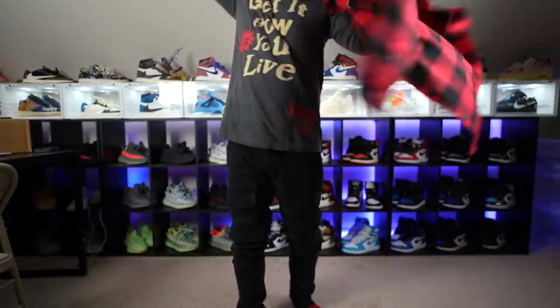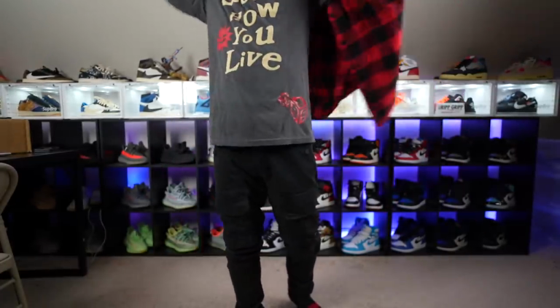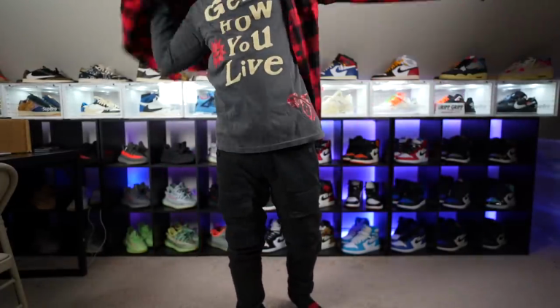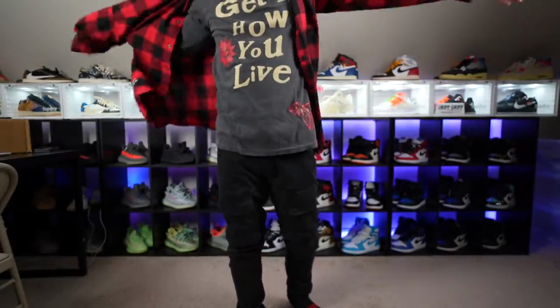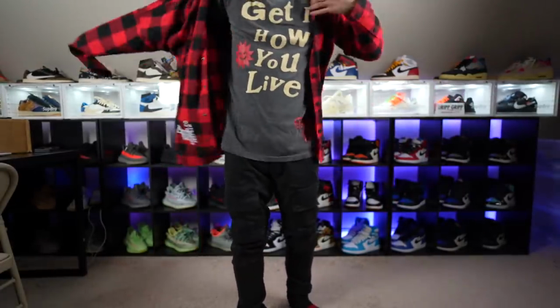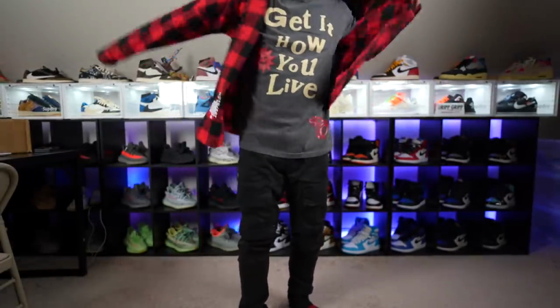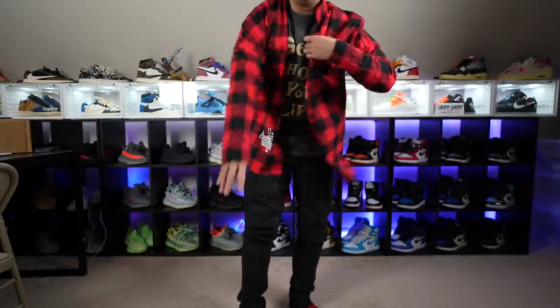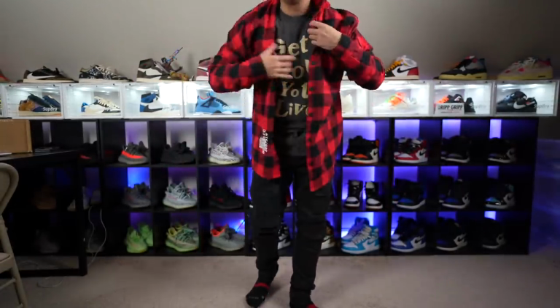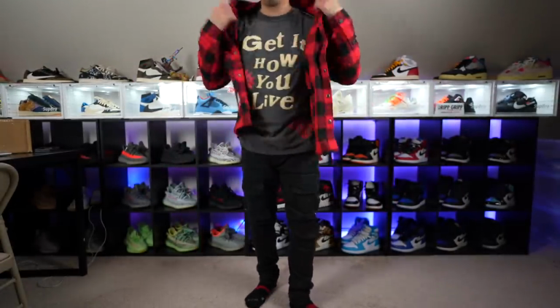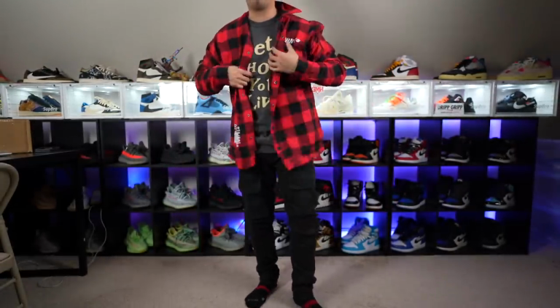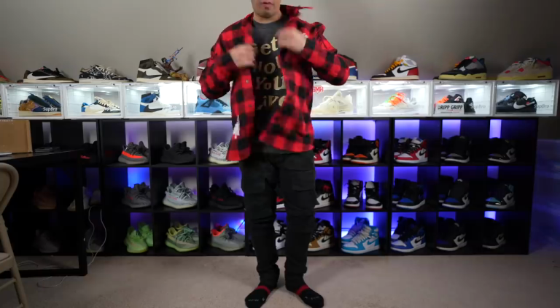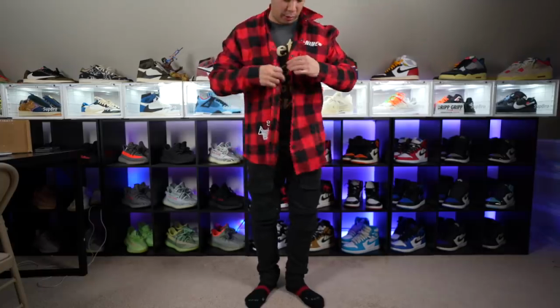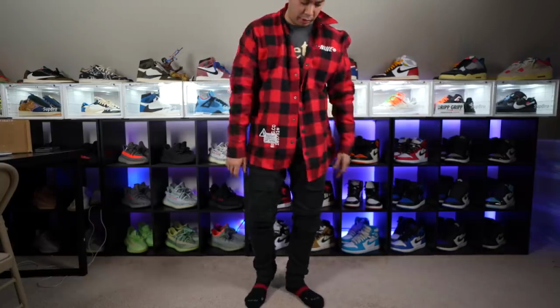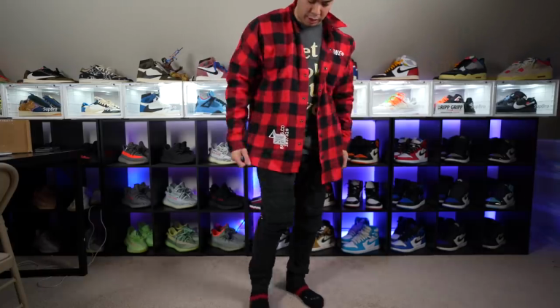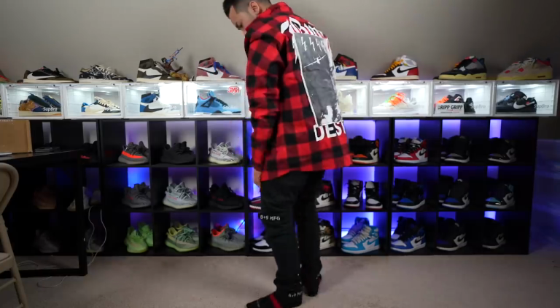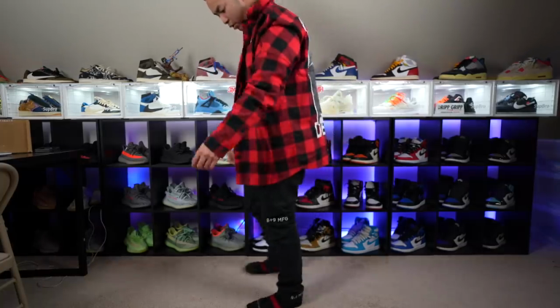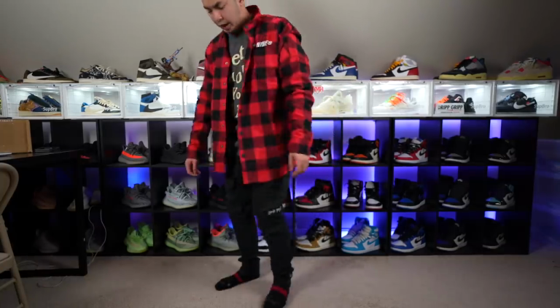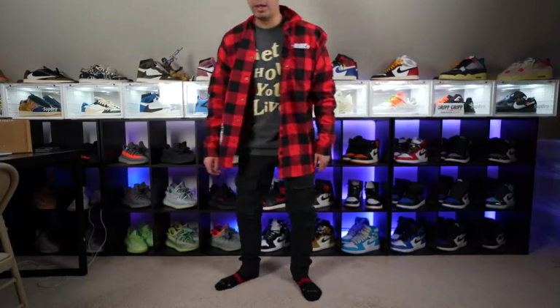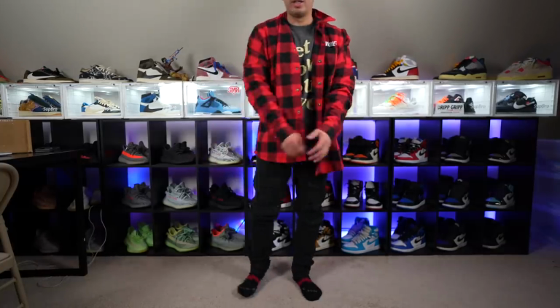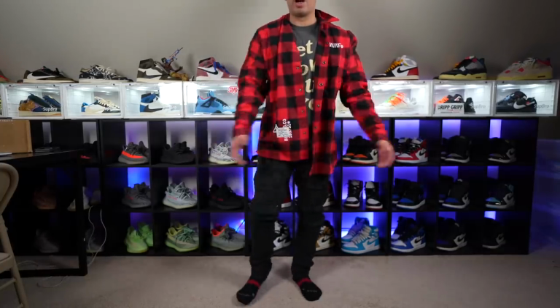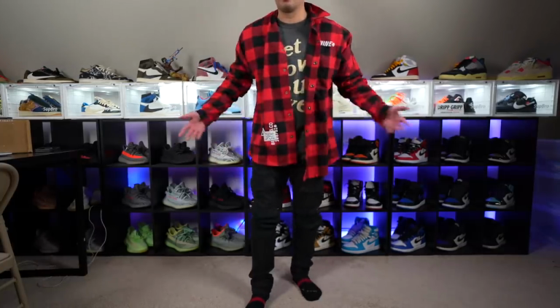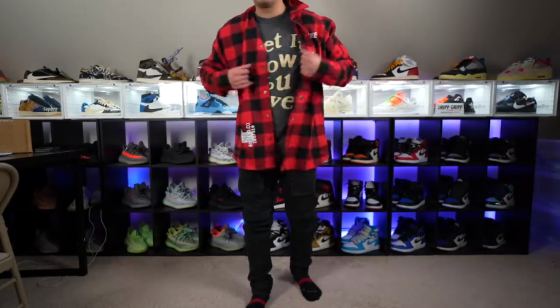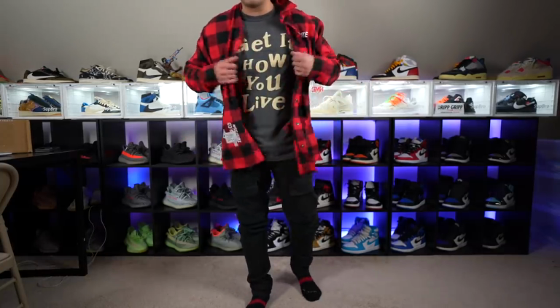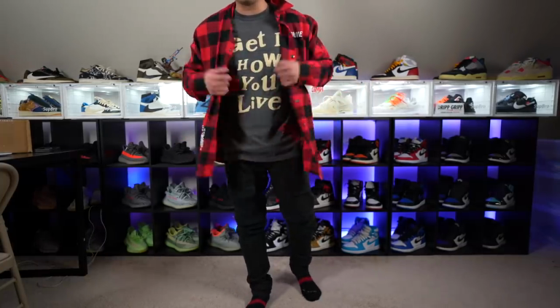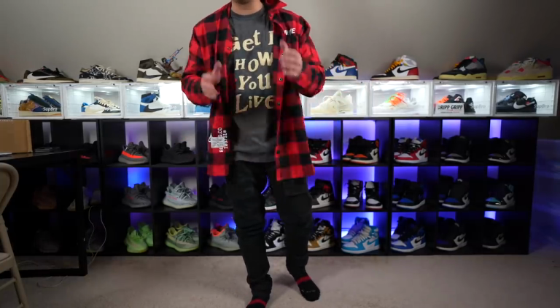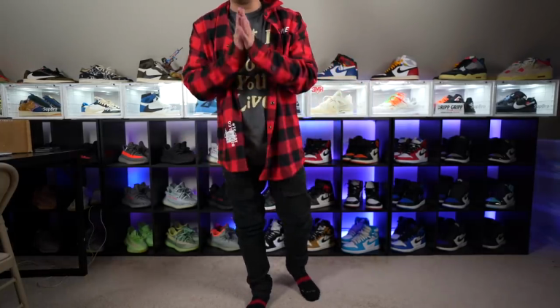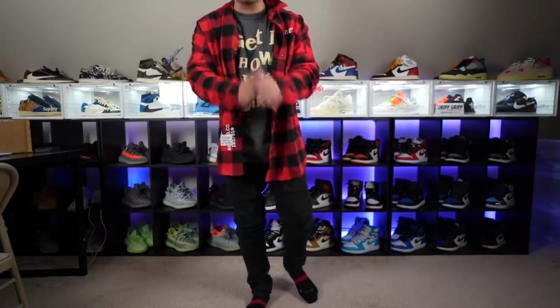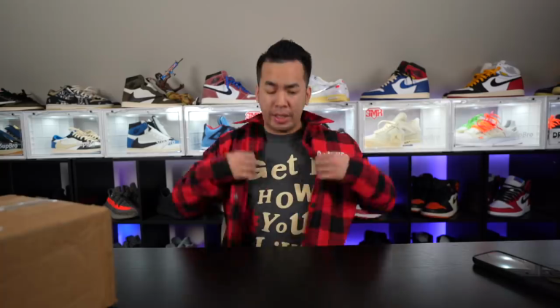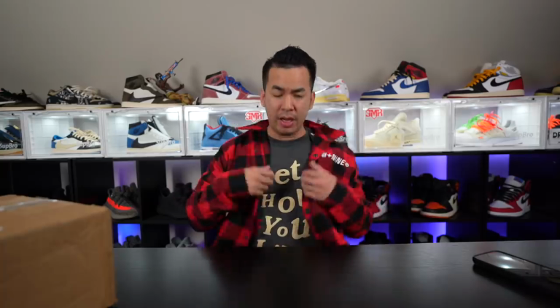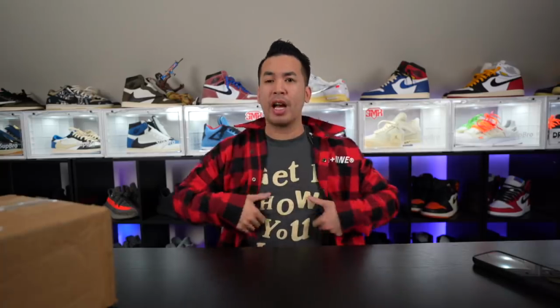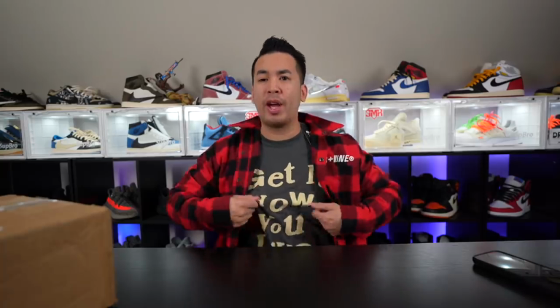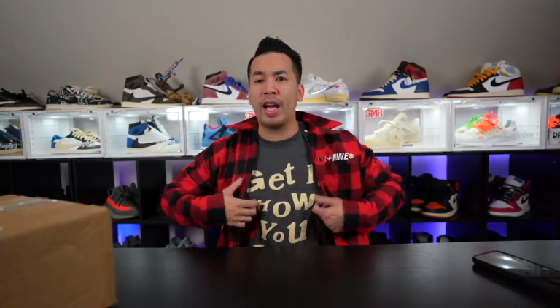This might be my fit for when I go to SneakerCon. This is fire, this is nice. Thank you so much — shouts to 89 Figs. I'm gonna rock this whole fit during the whole video.